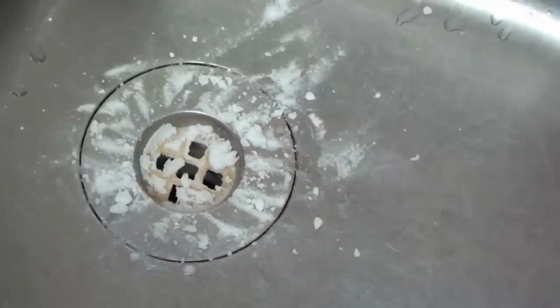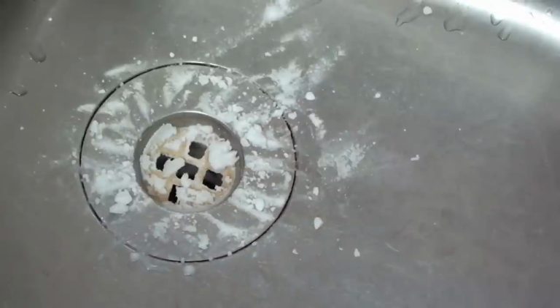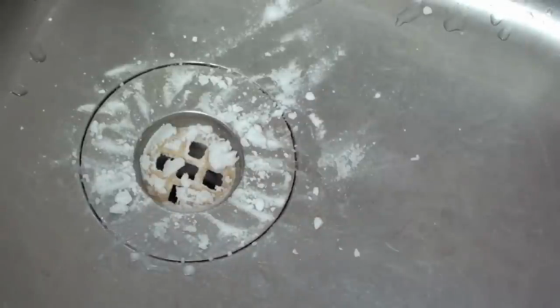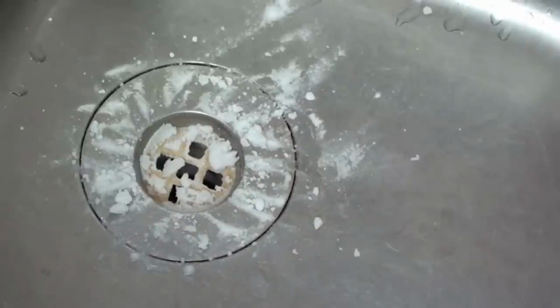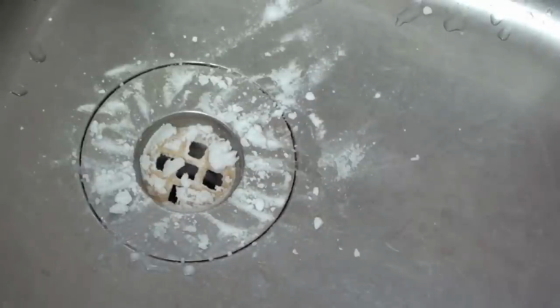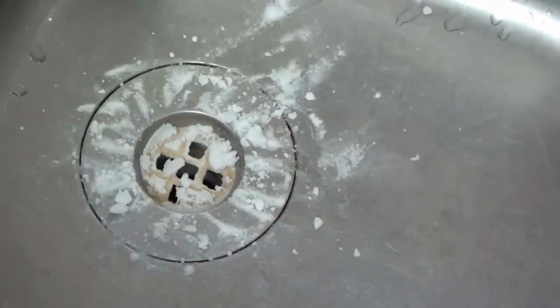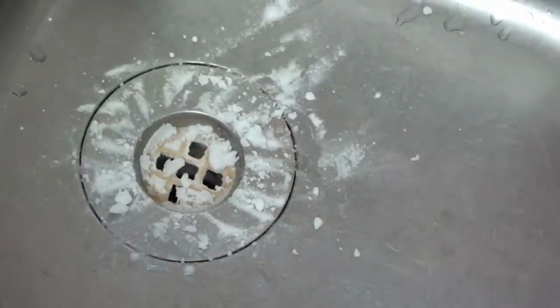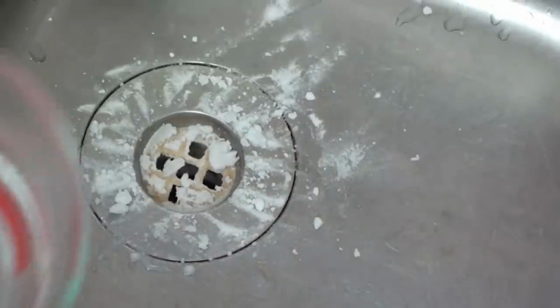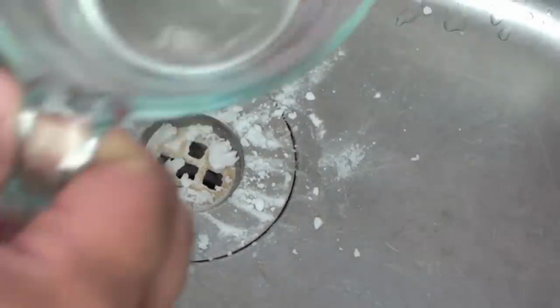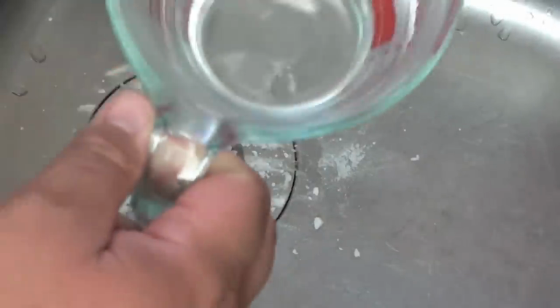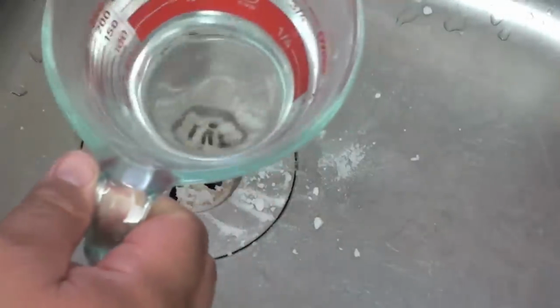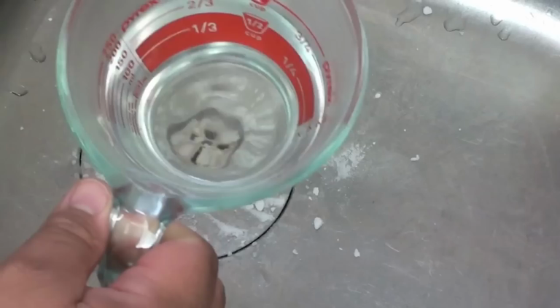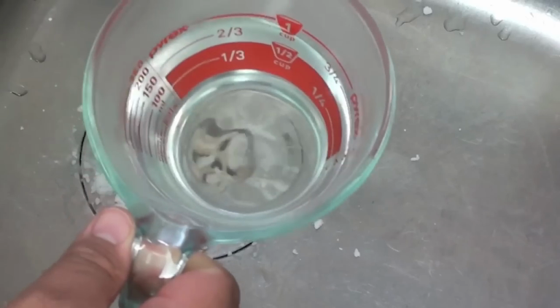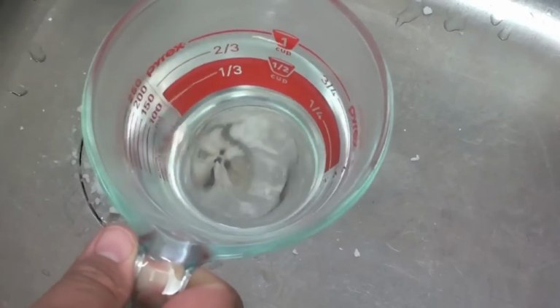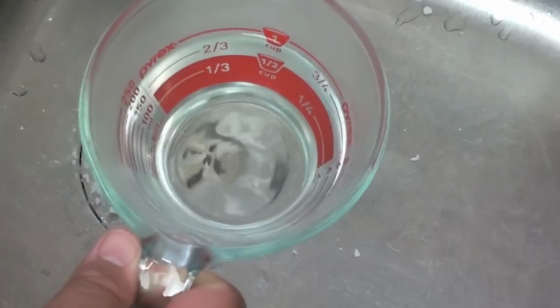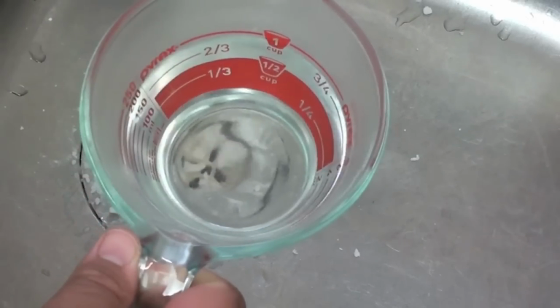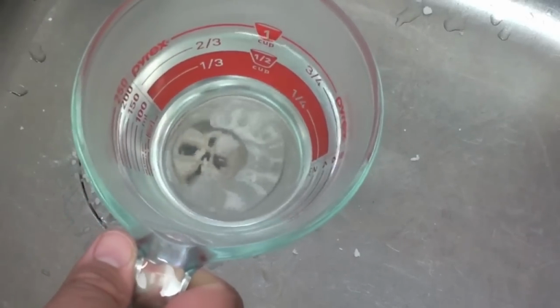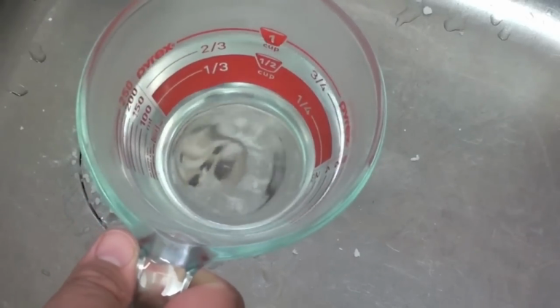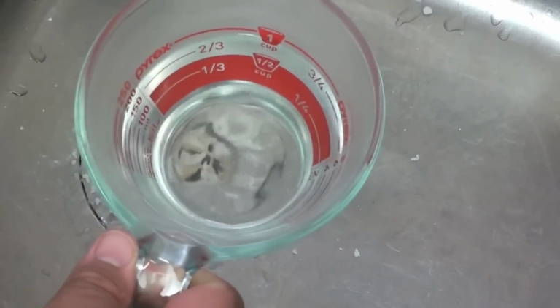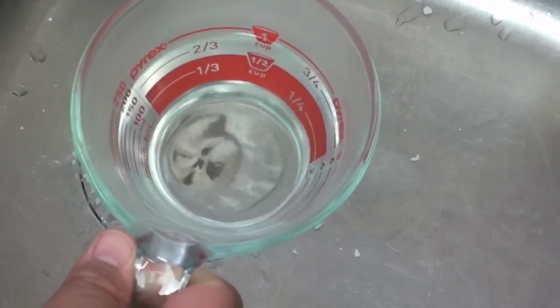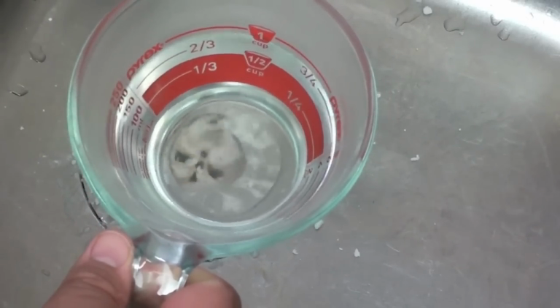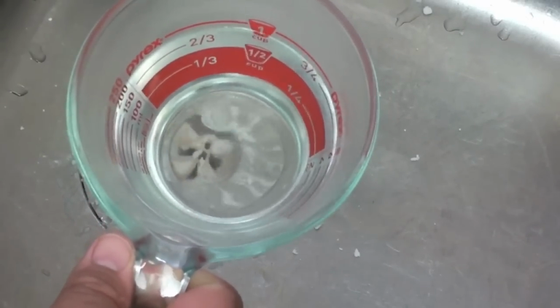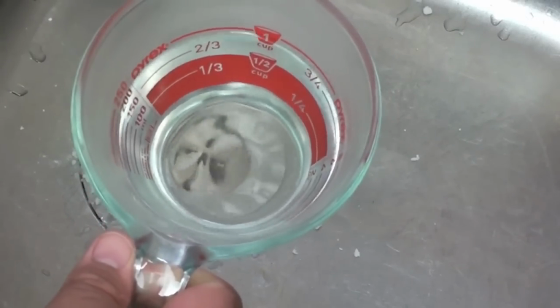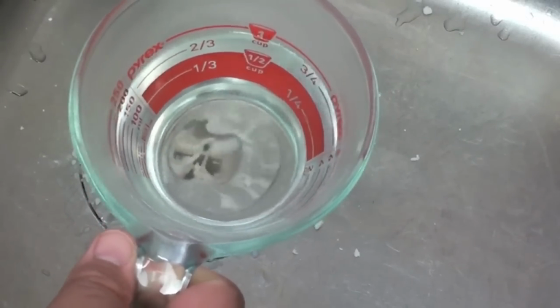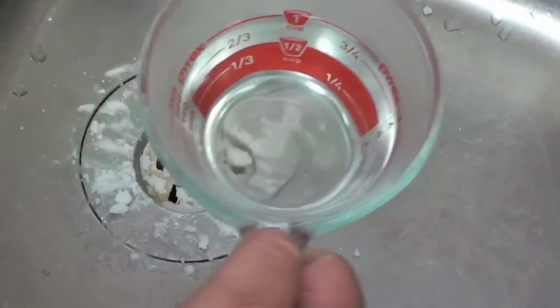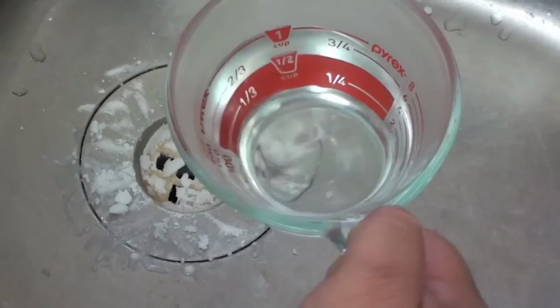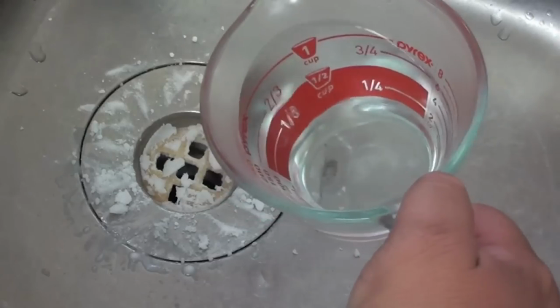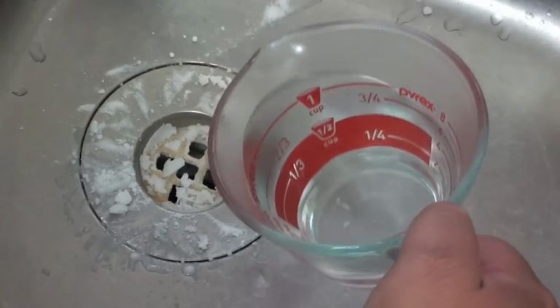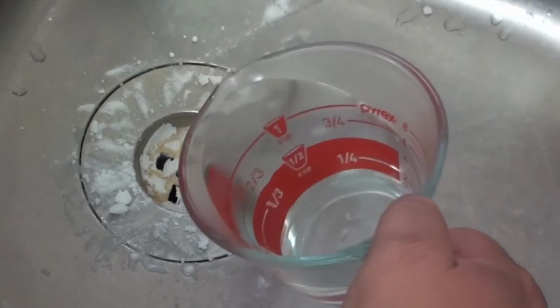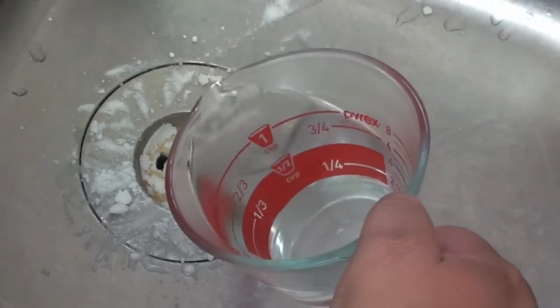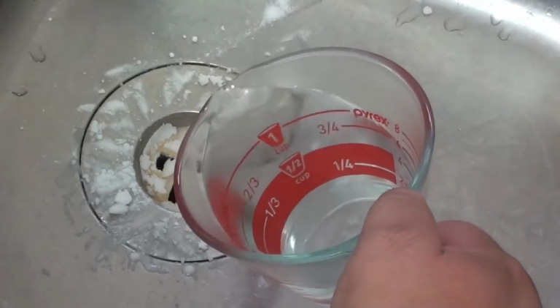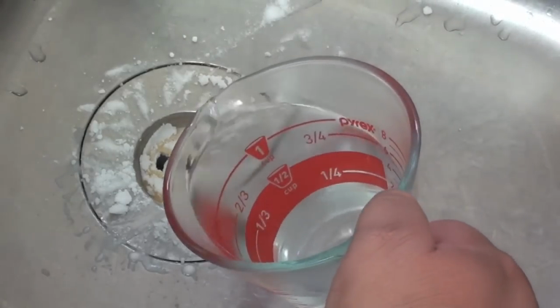Once you get all your baking soda into the drain, take a cup of white vinegar. I've put it in the microwave on high for one minute just to heat it up. Now all we have to do is pour that into the drain.